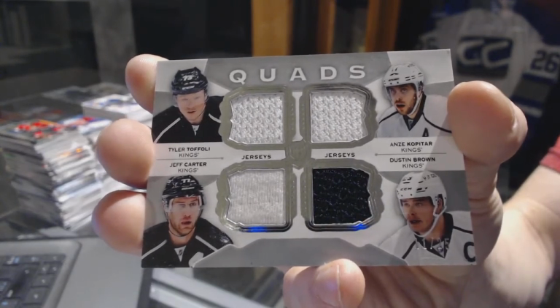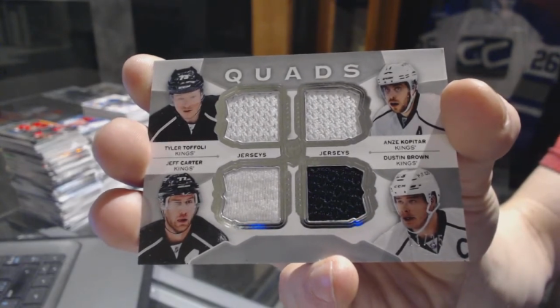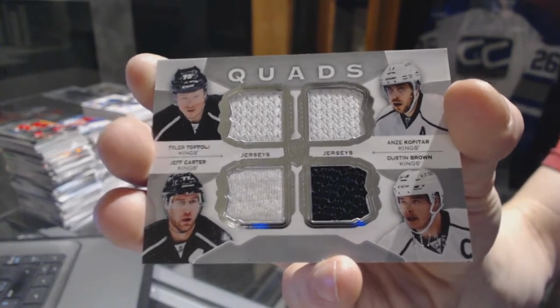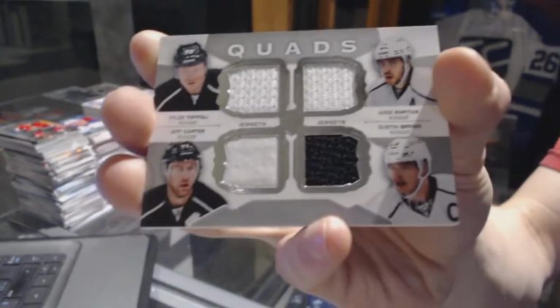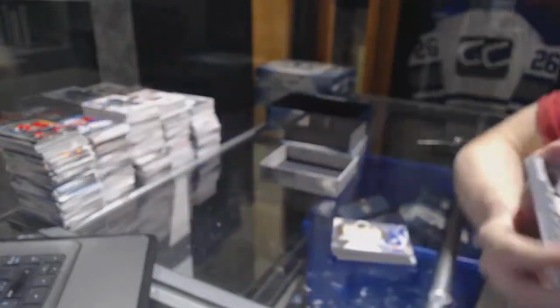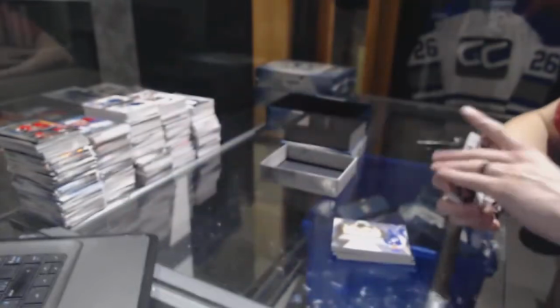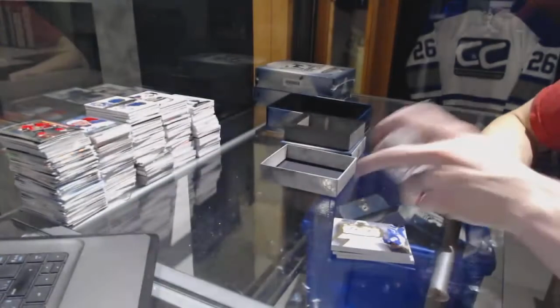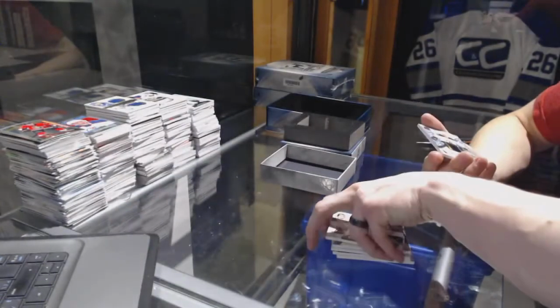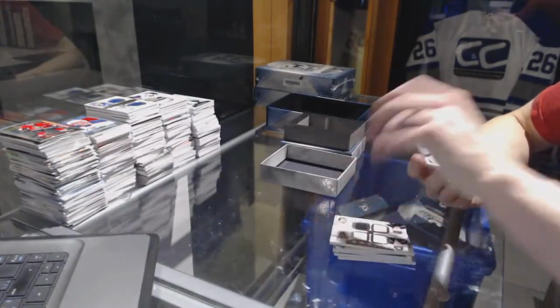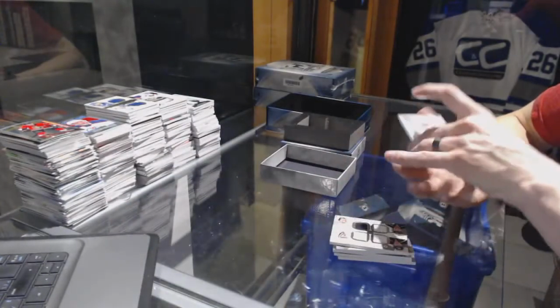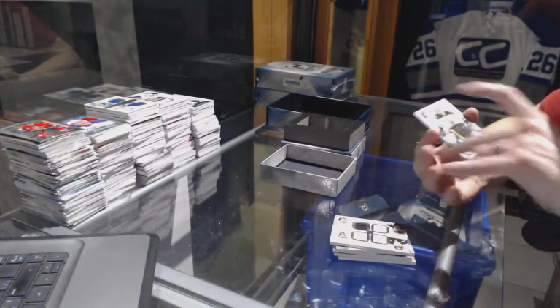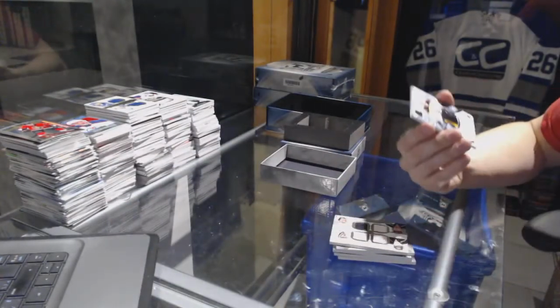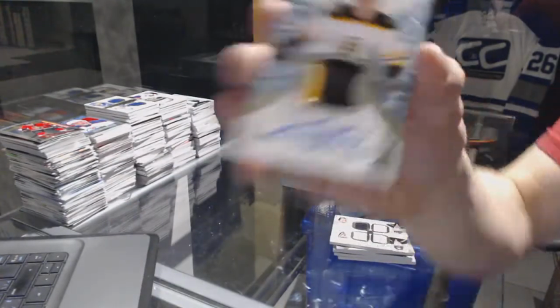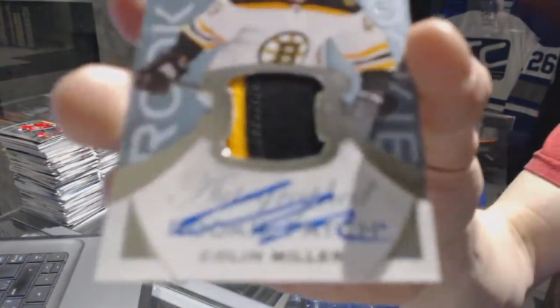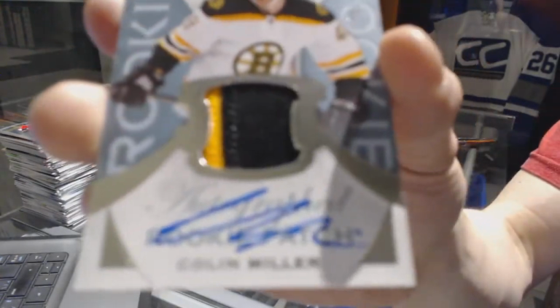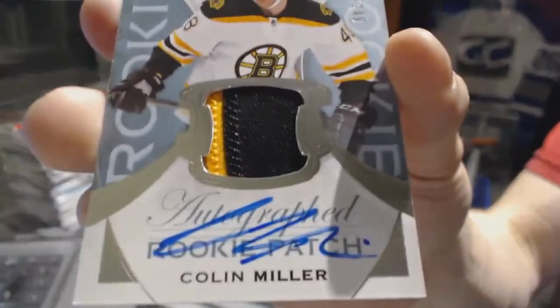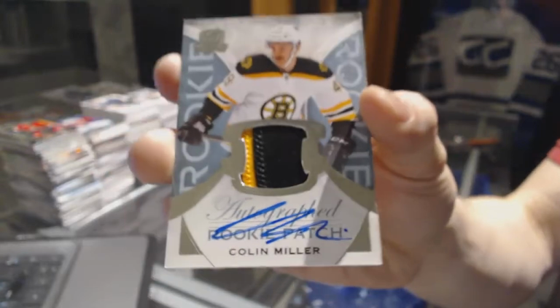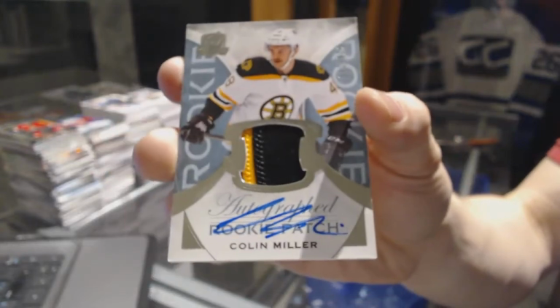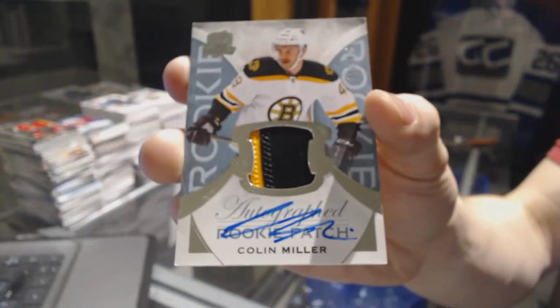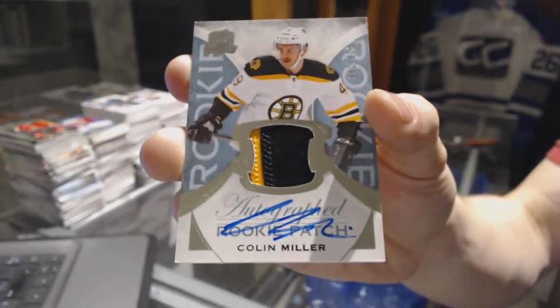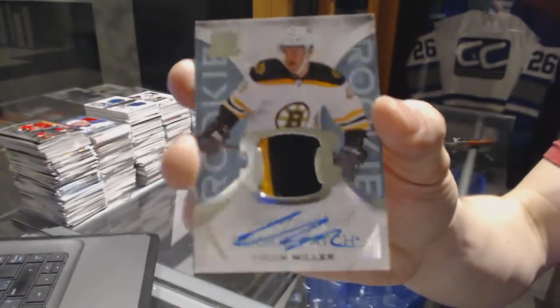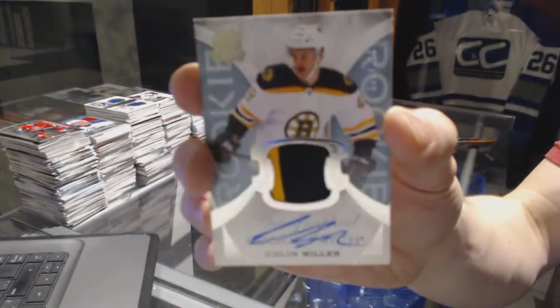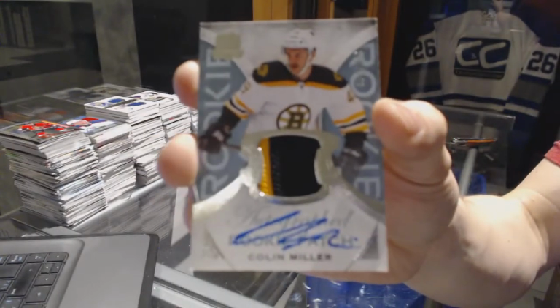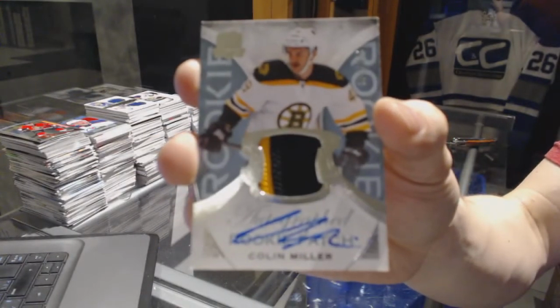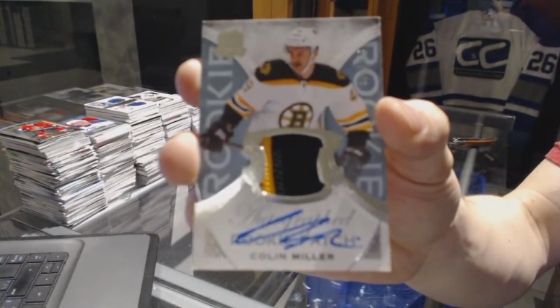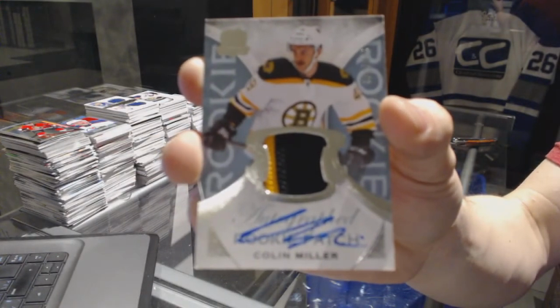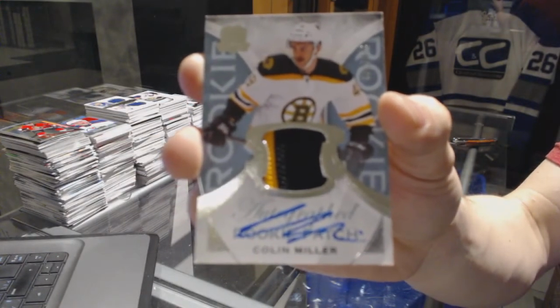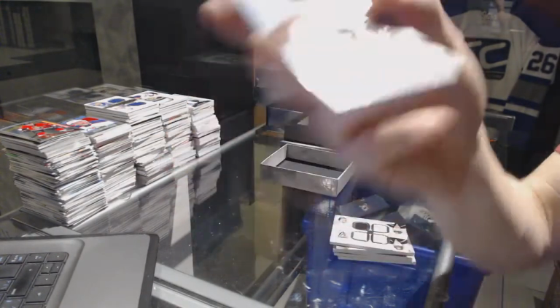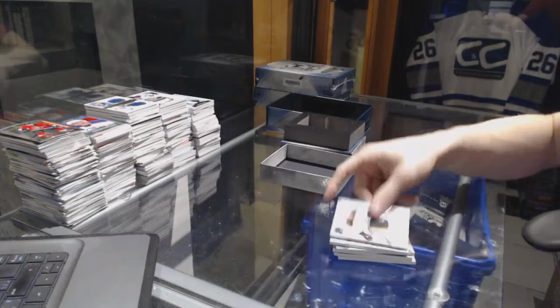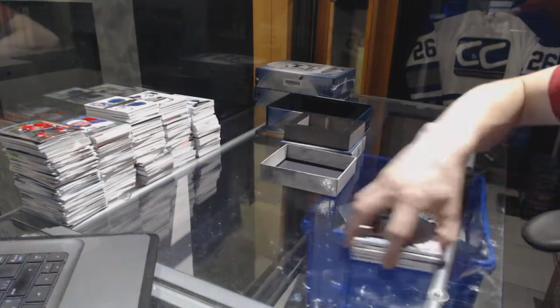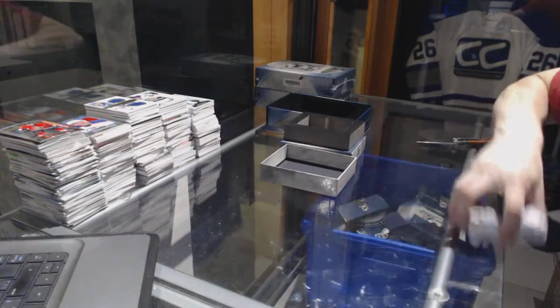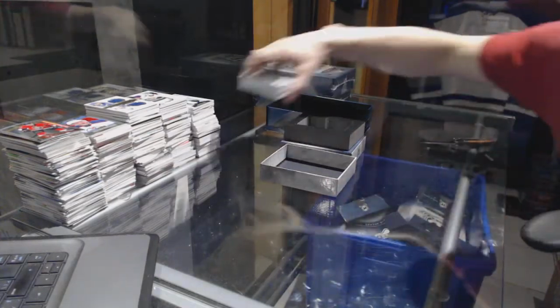Speaking of hitting jersey numbers, Stephen. And we've got a two-color rookie patch auto-numbered at 249 for the Boston Bruins, Colin Miller.